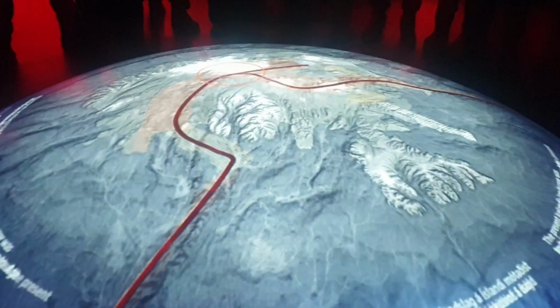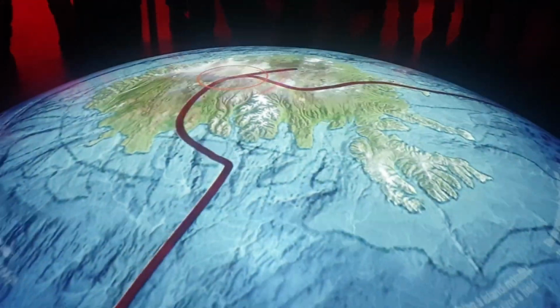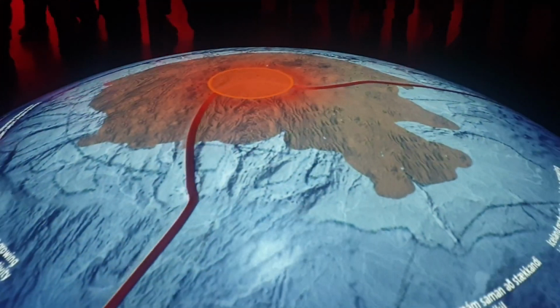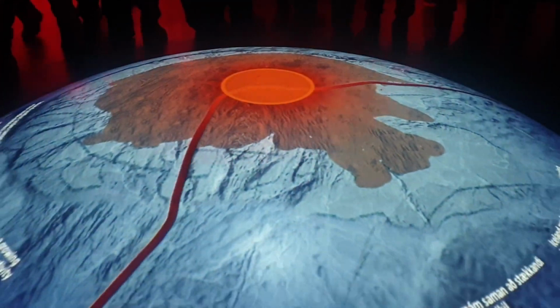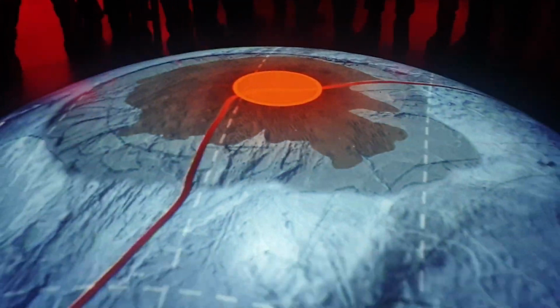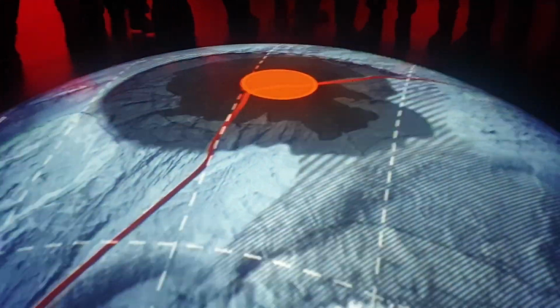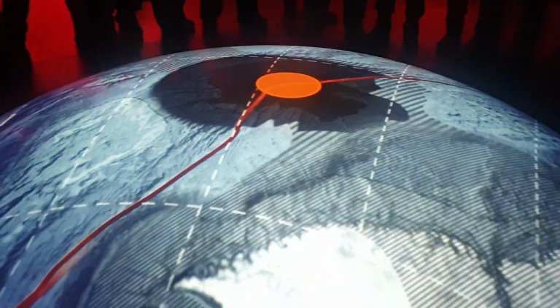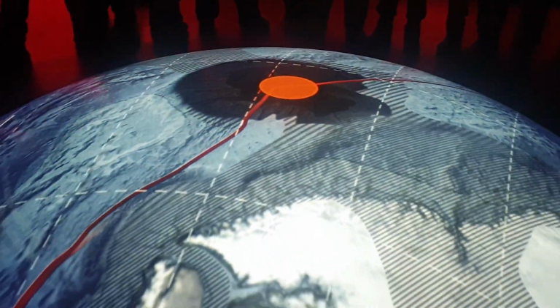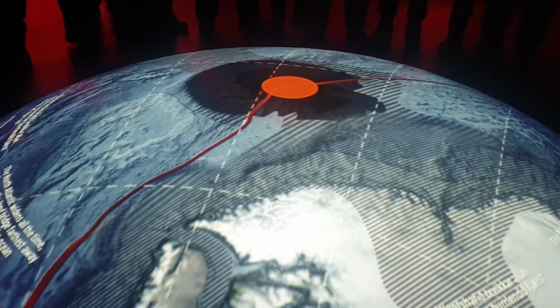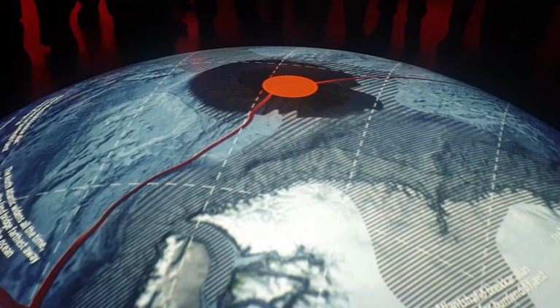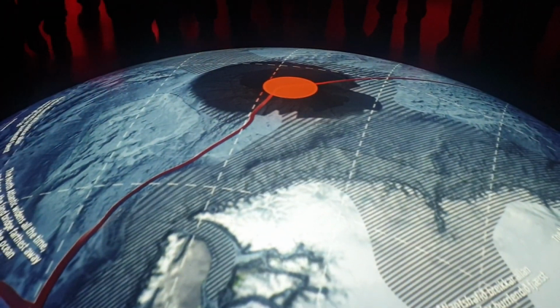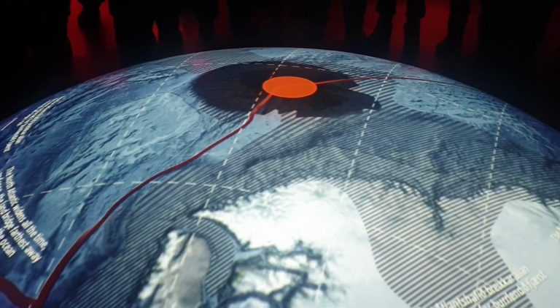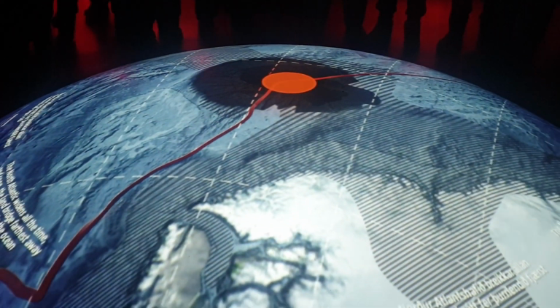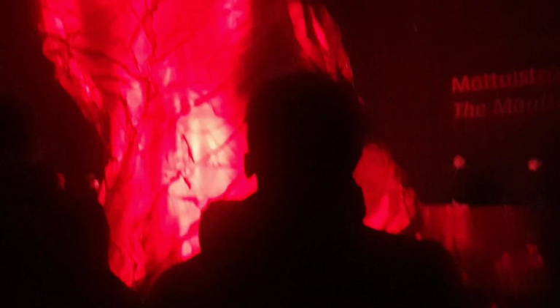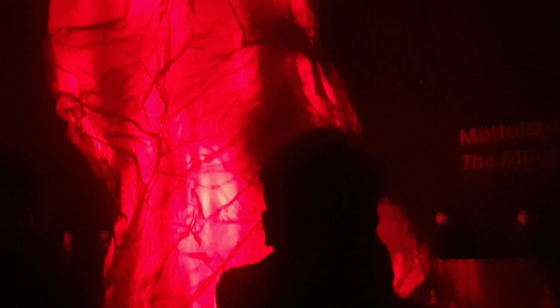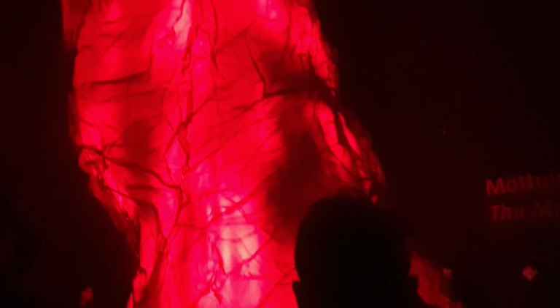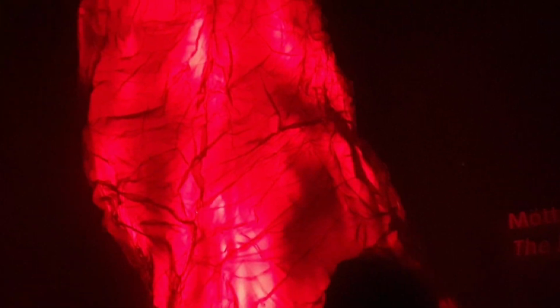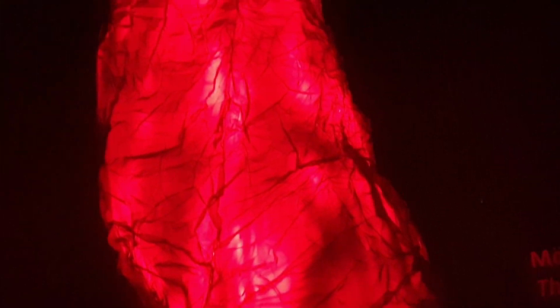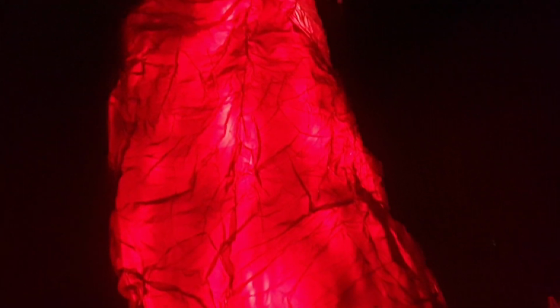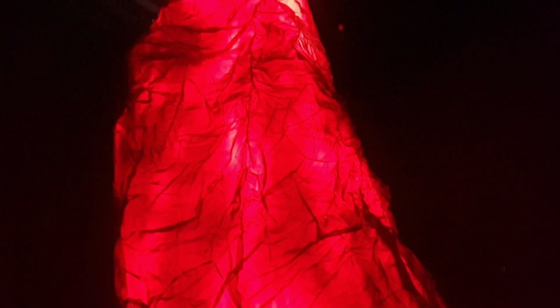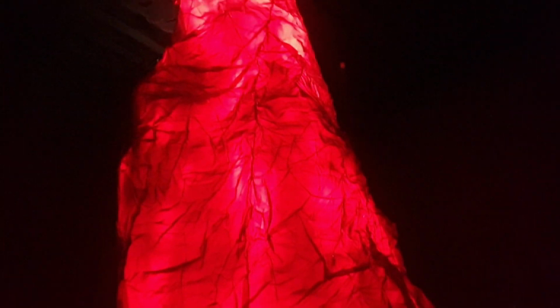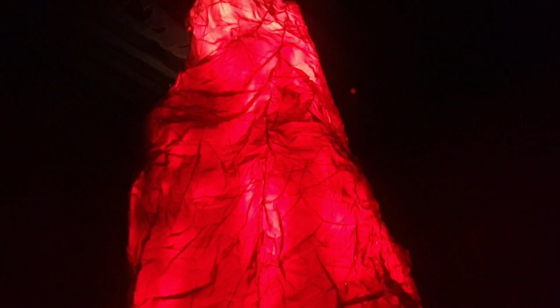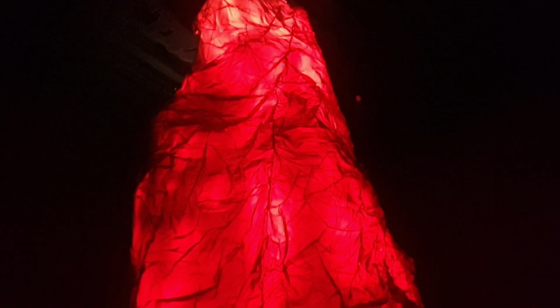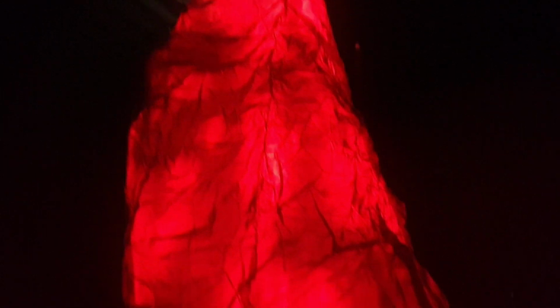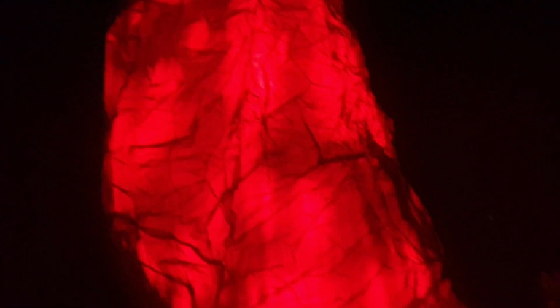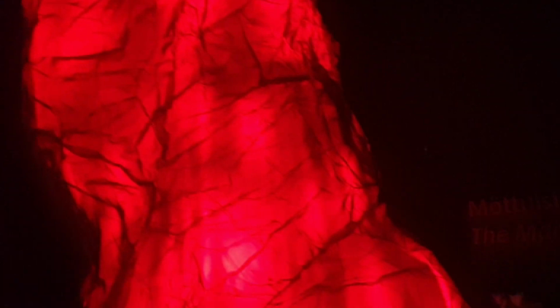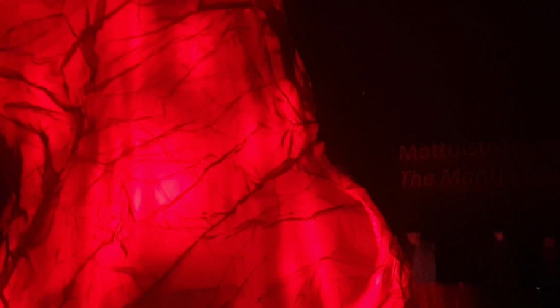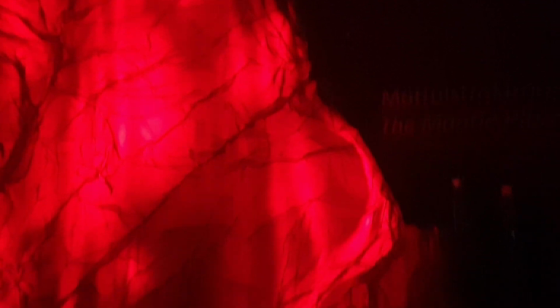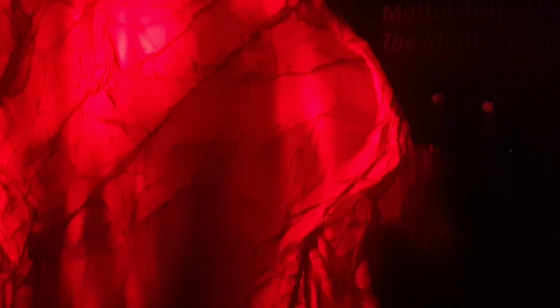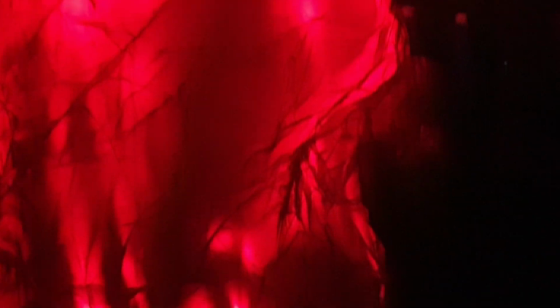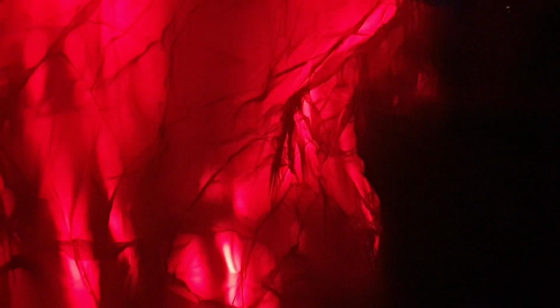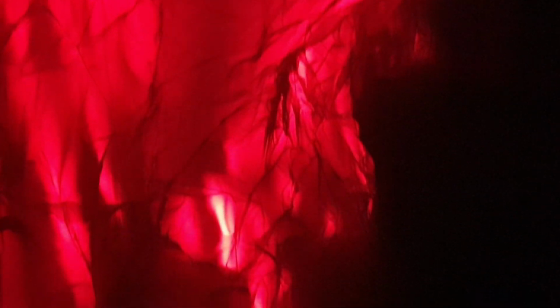Educational installations include a geology wall — a comprehensive display explaining the tectonic movements and geological structure of Iceland — and eruption clouds, which are visual representations of how ash clouds form and travel during an eruption.